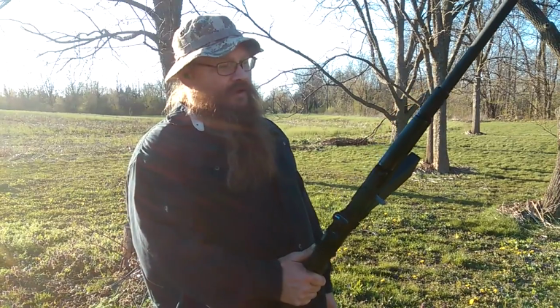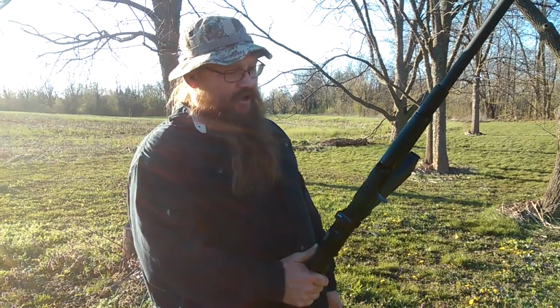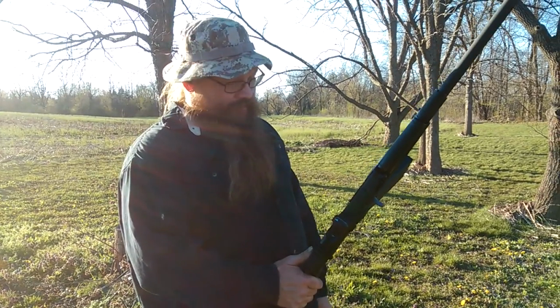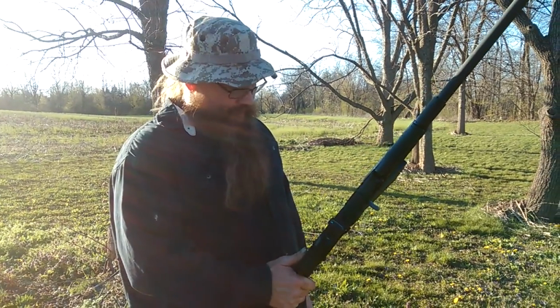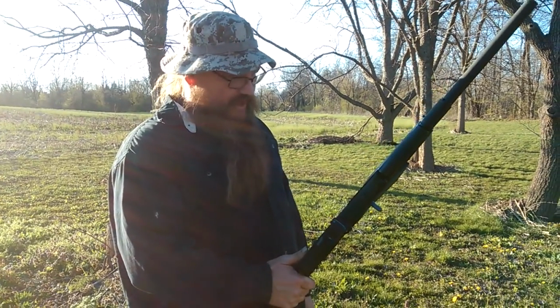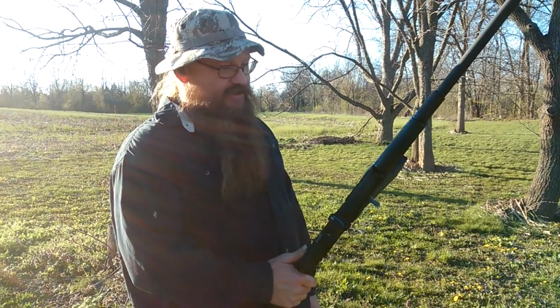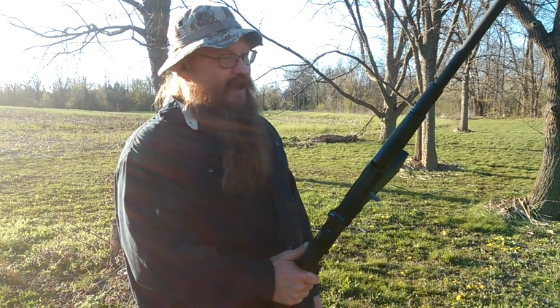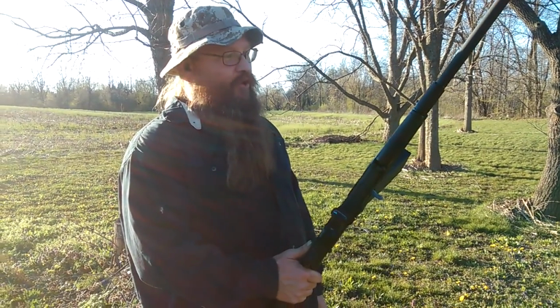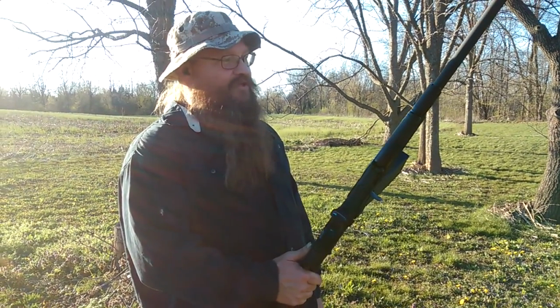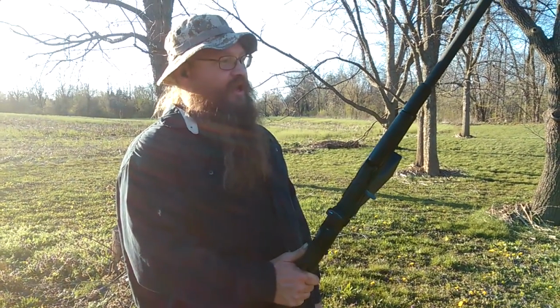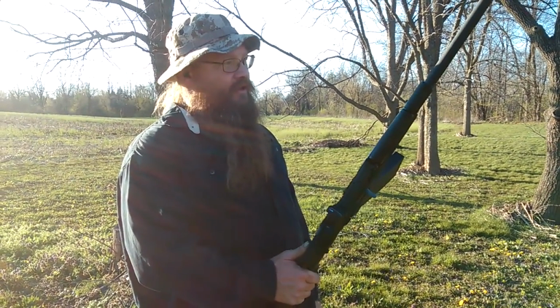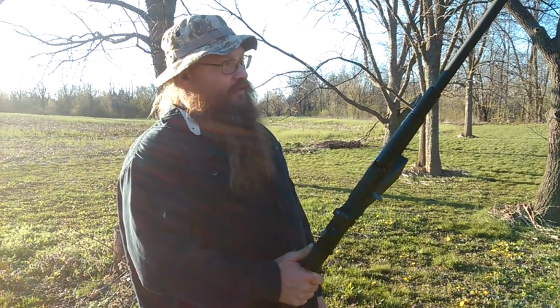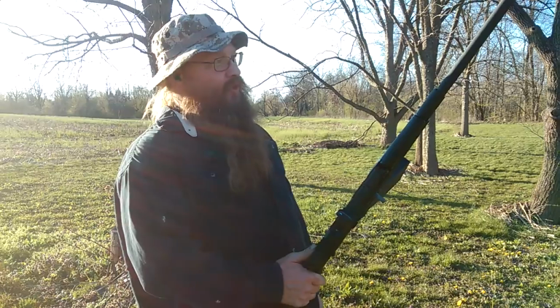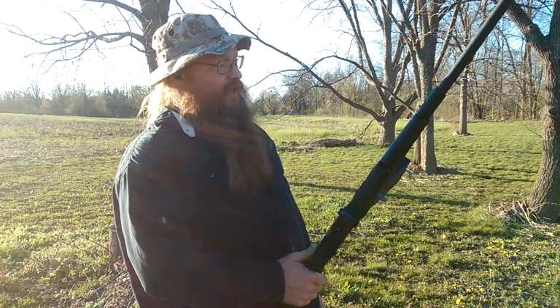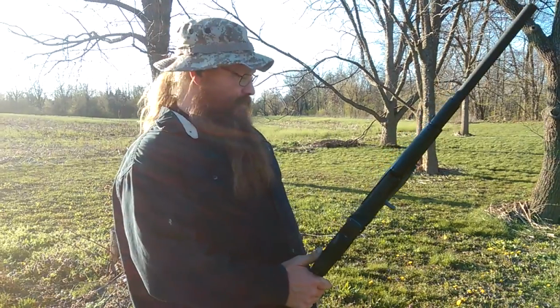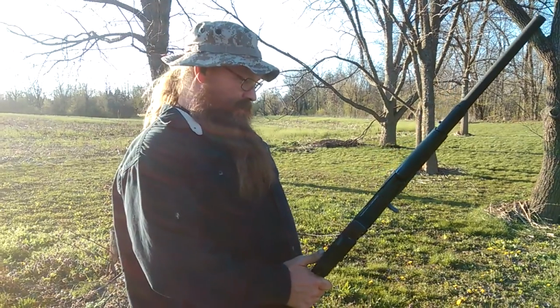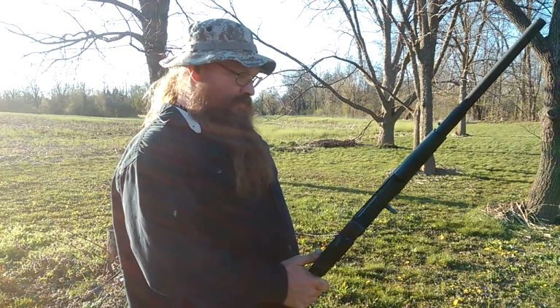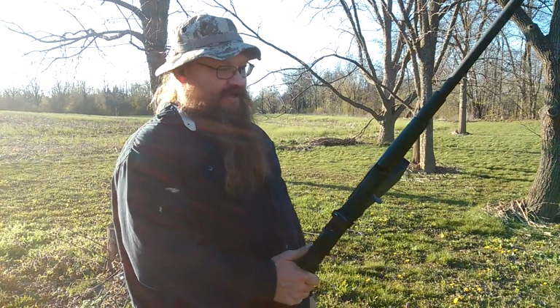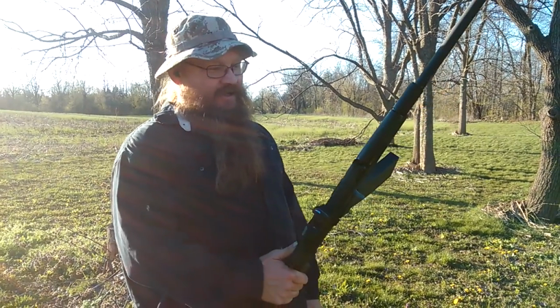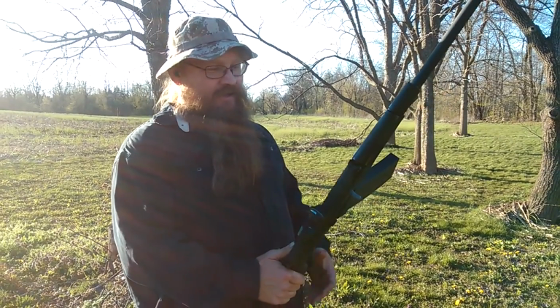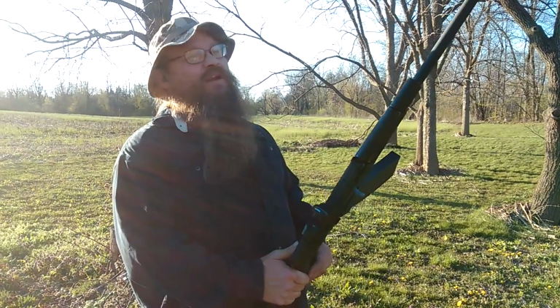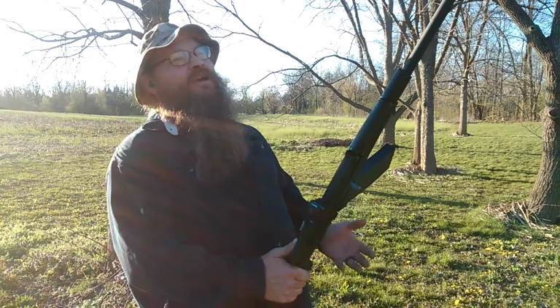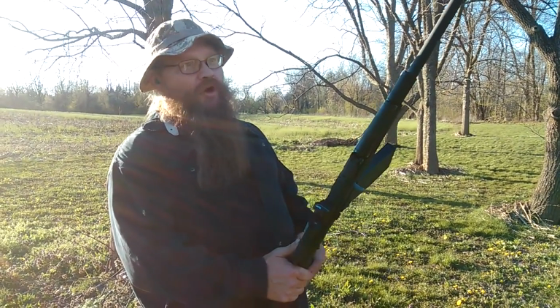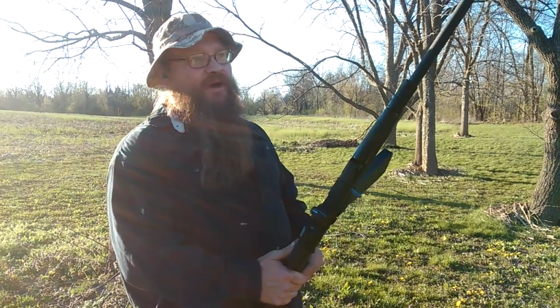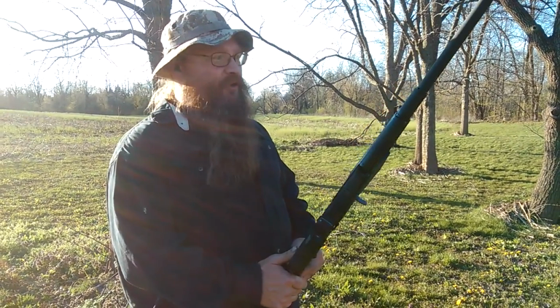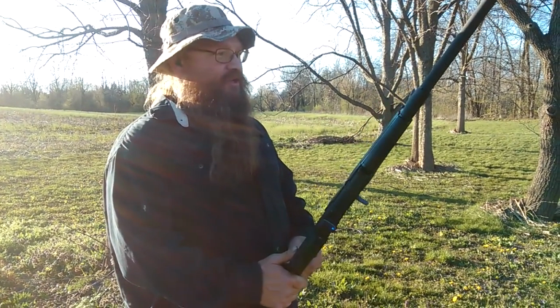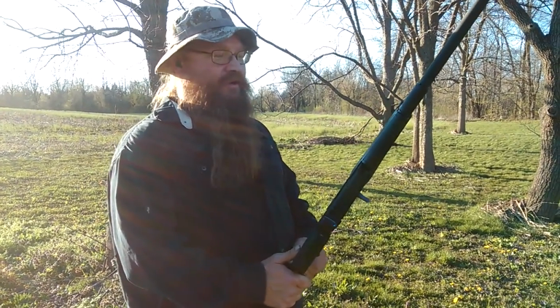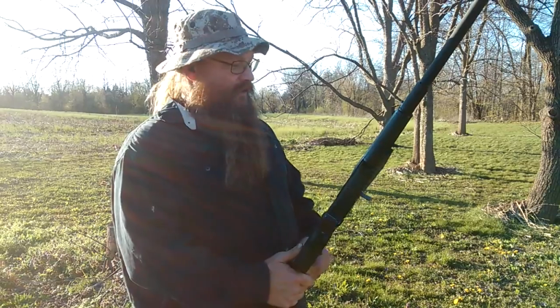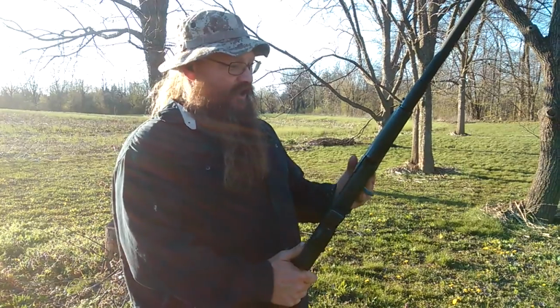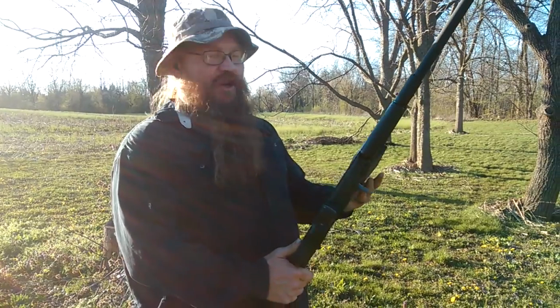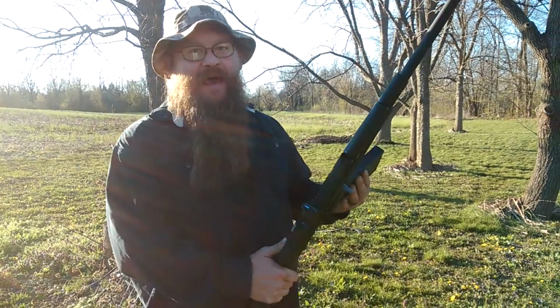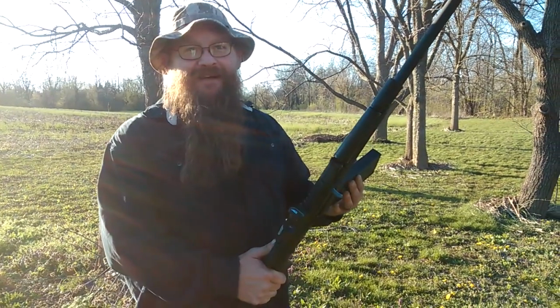How y'all doing? I got this Catamount Fury yesterday for my birthday, and my daughter and my nephew, they just want to load the magazine up and just keep shooting. It's fun.